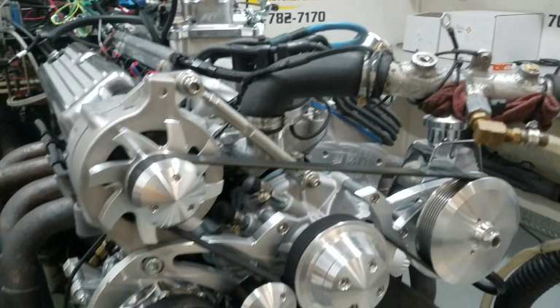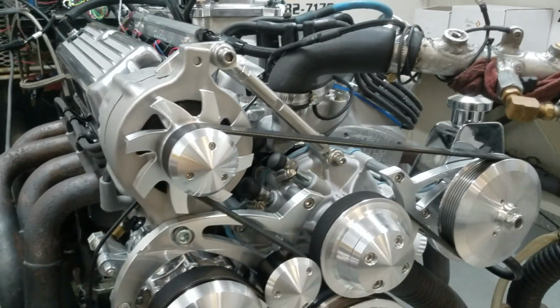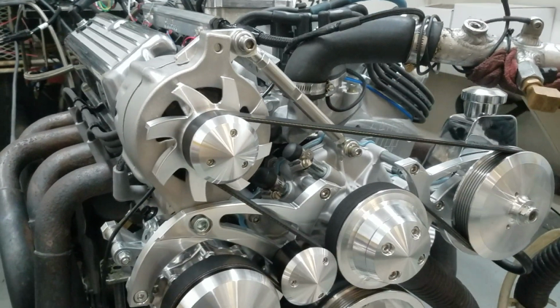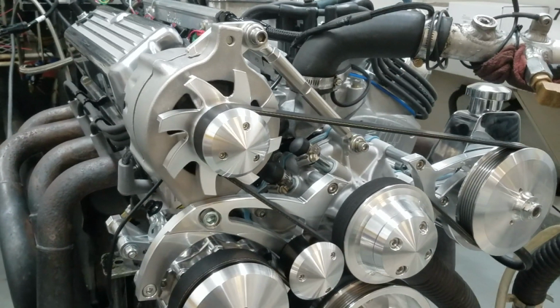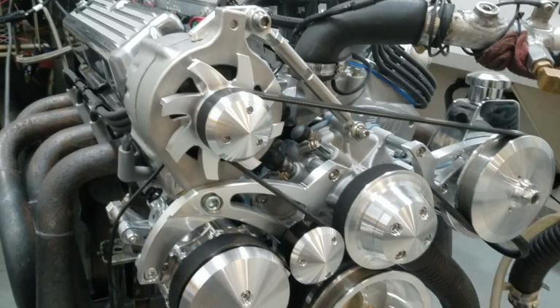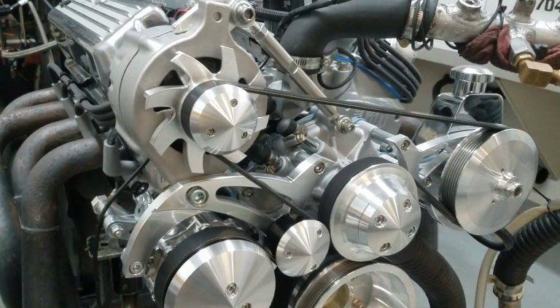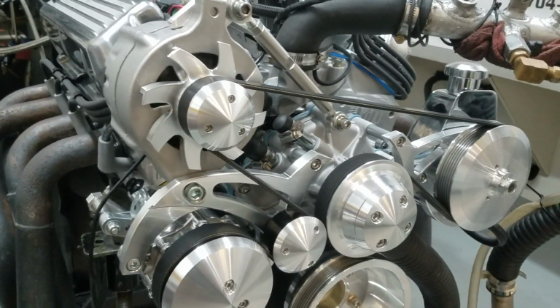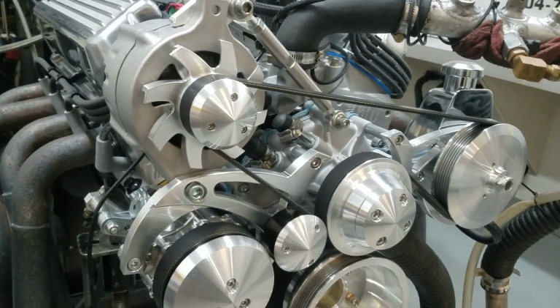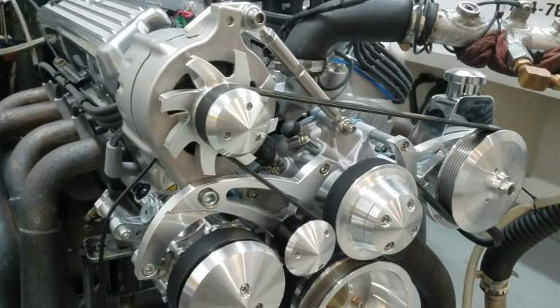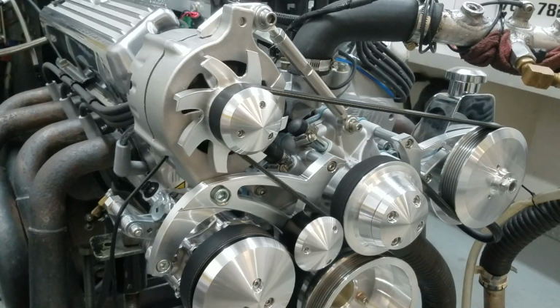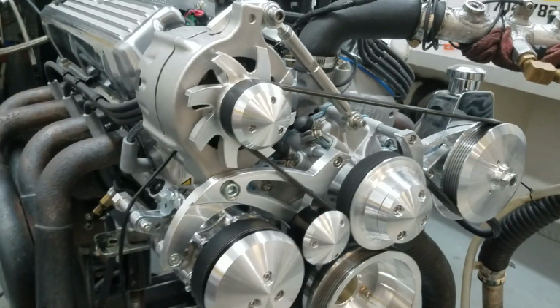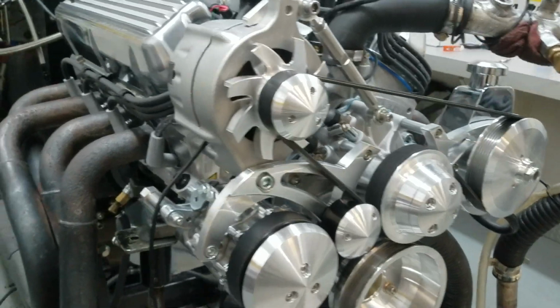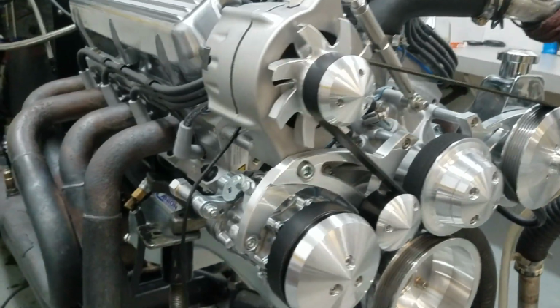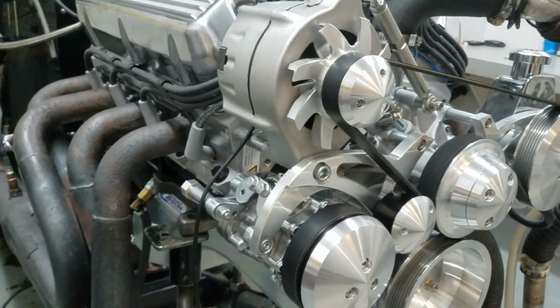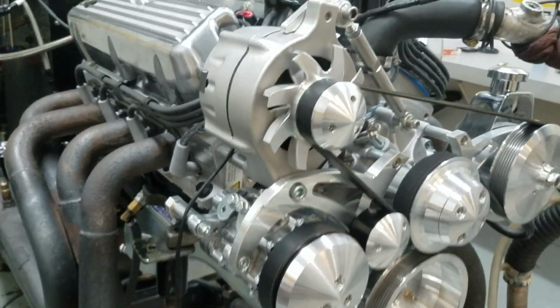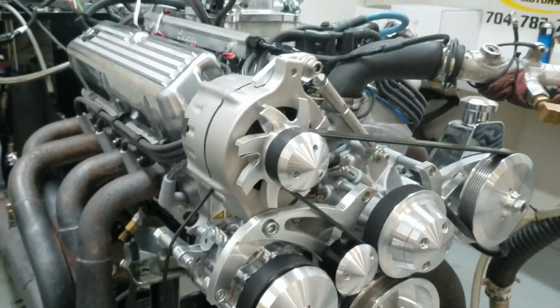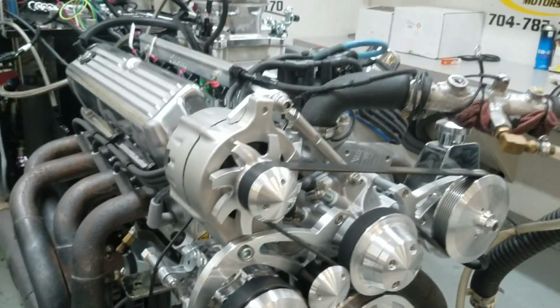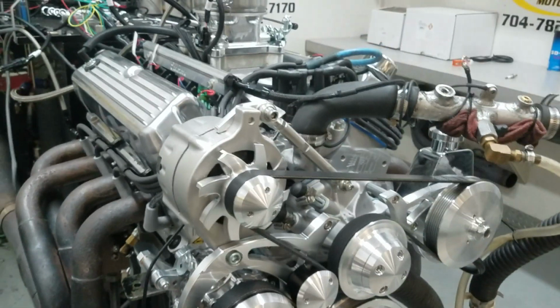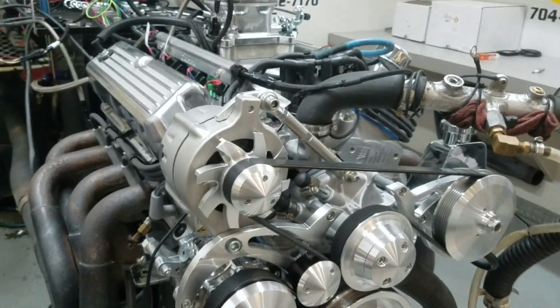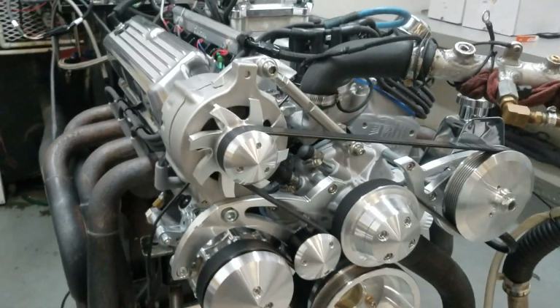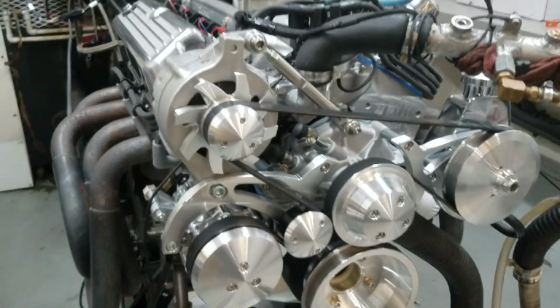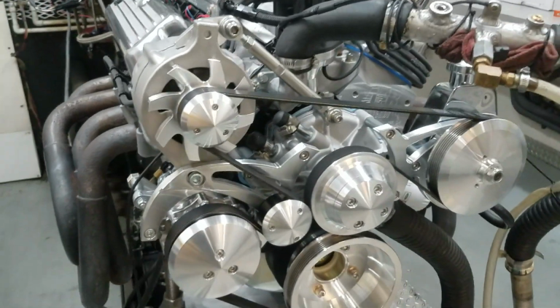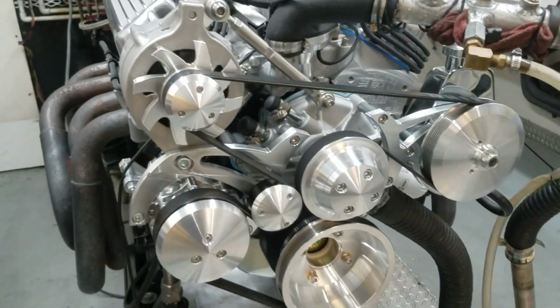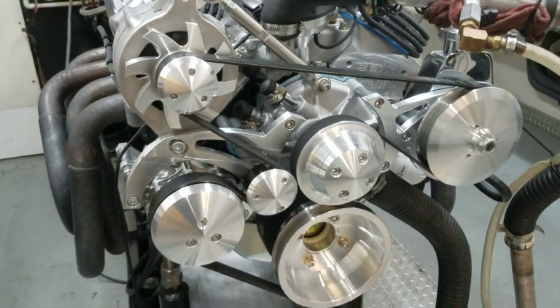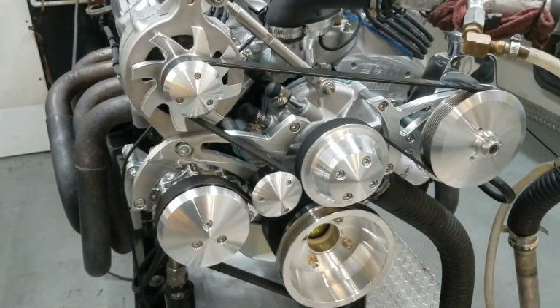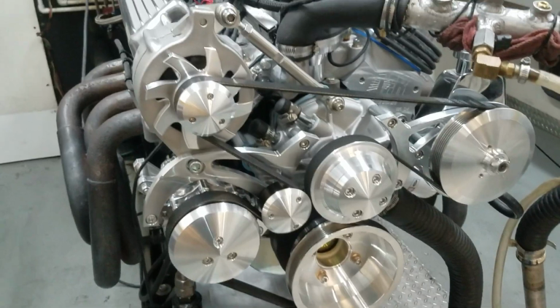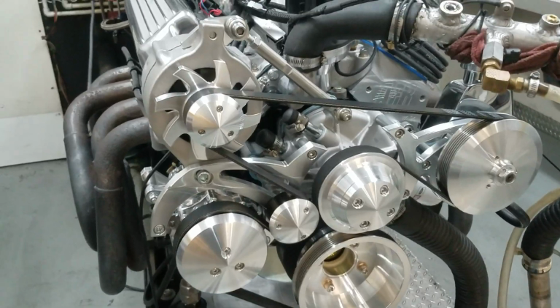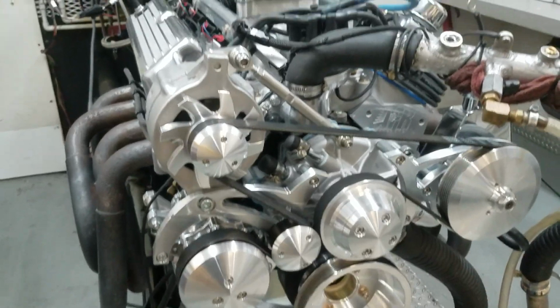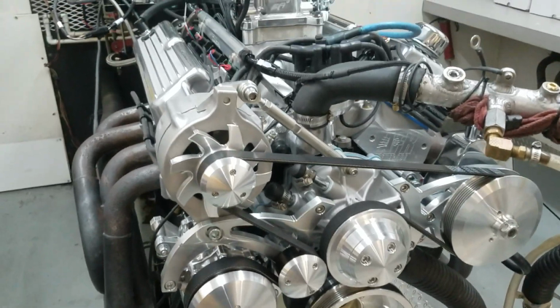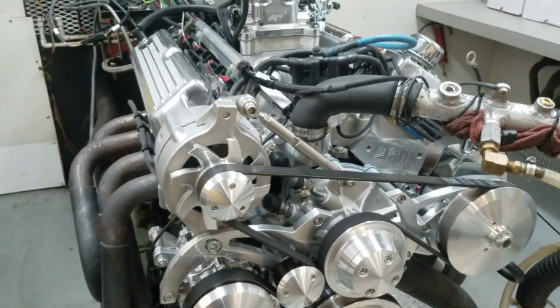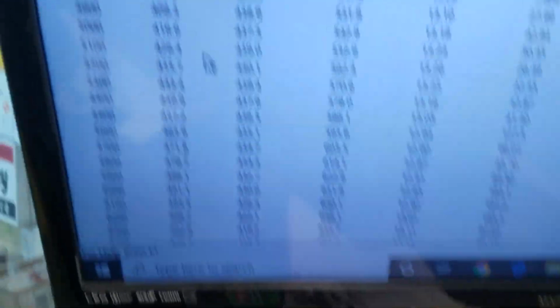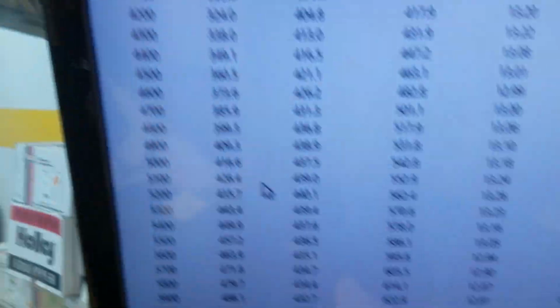It's got custom J&E pistons, 4340 crank, H-beam rods, start block — a nice setup. Got the March Serpentine belt setup on it for you. Let me take you in there and show you how it ran.